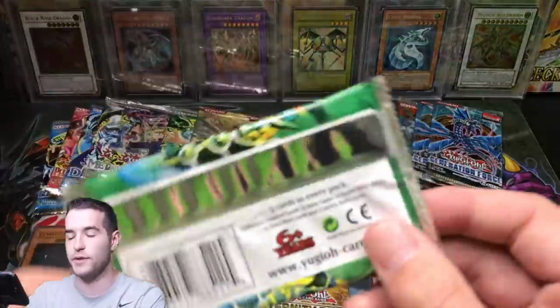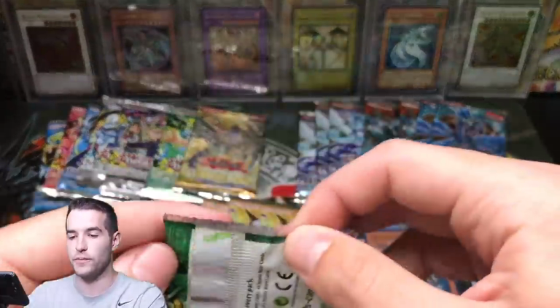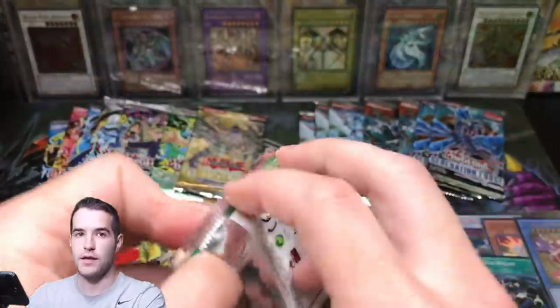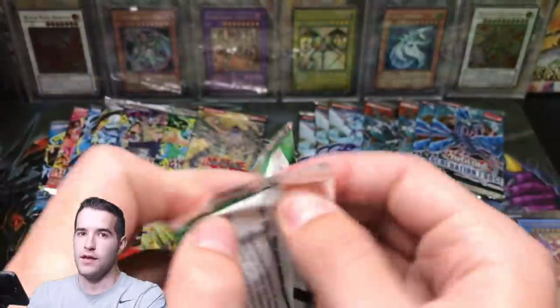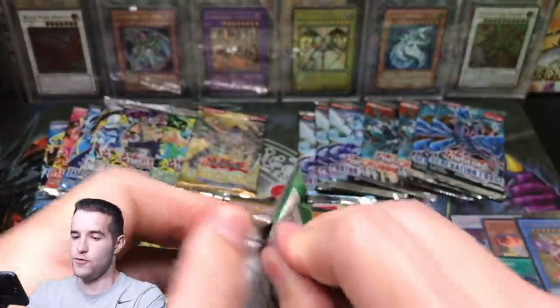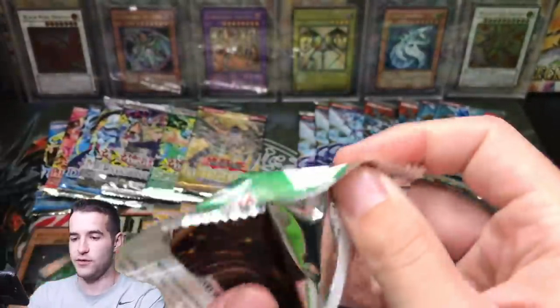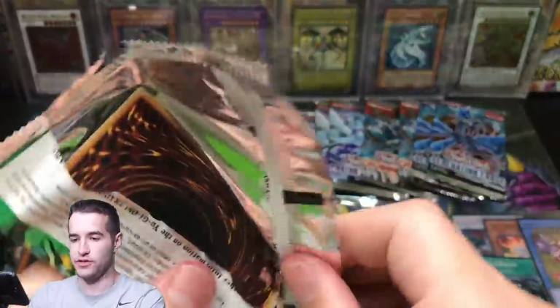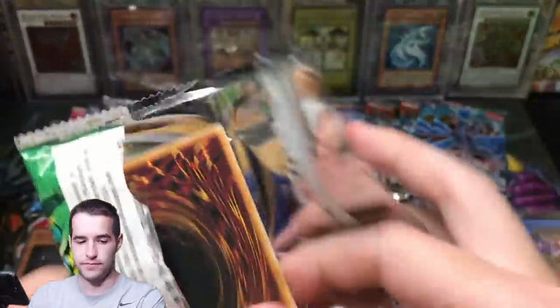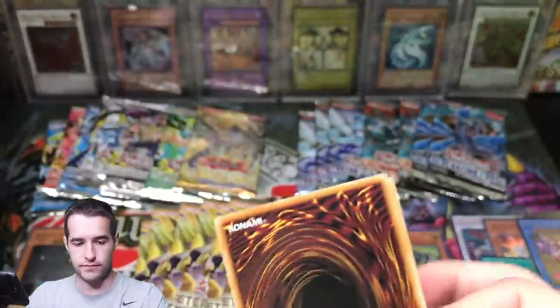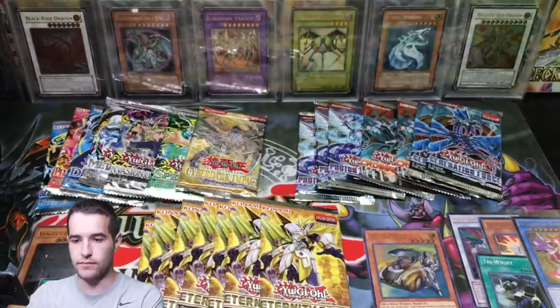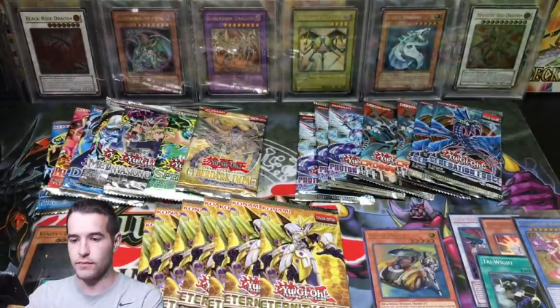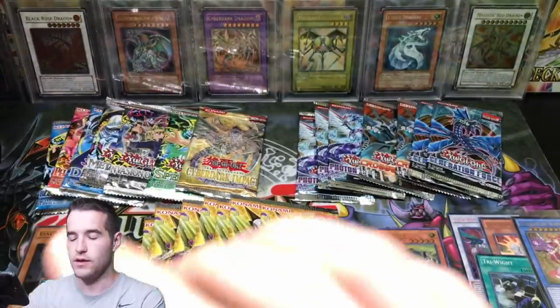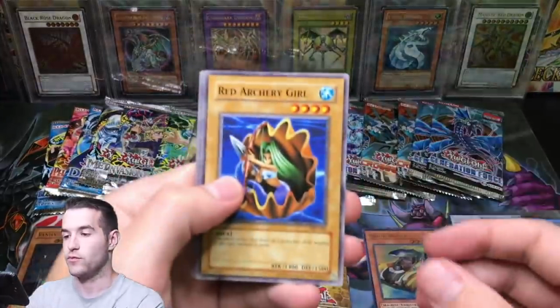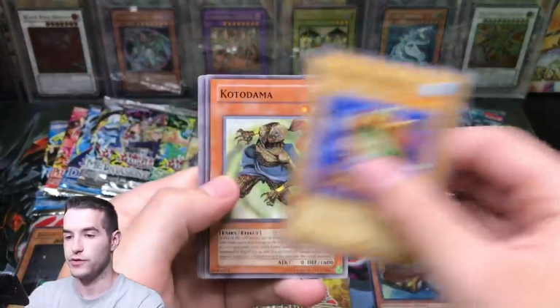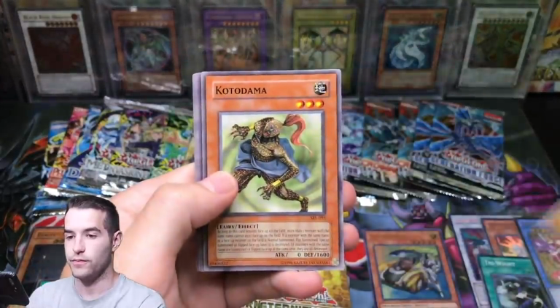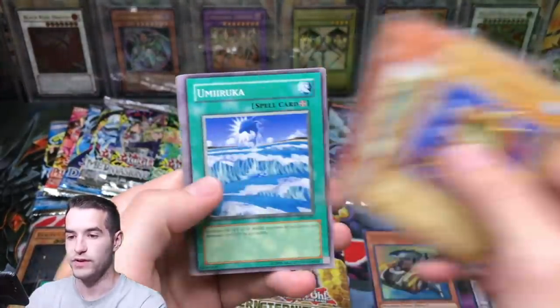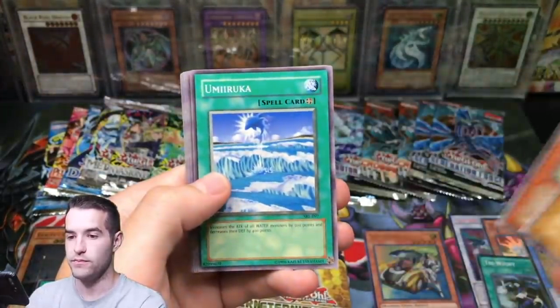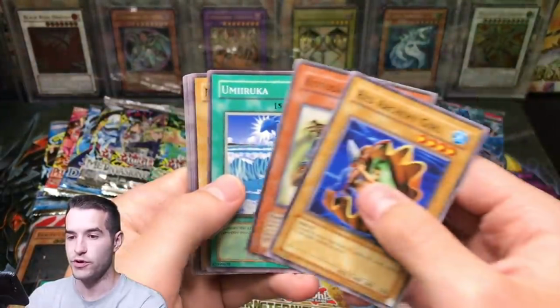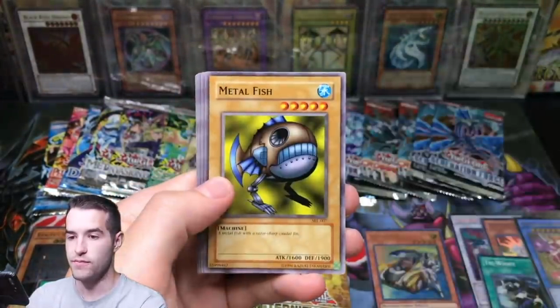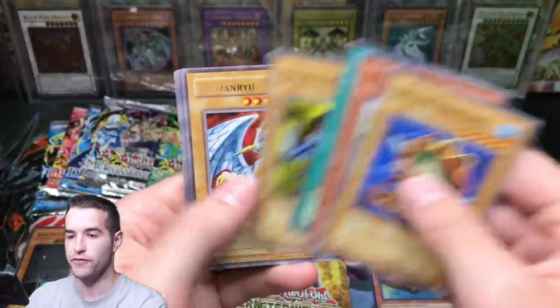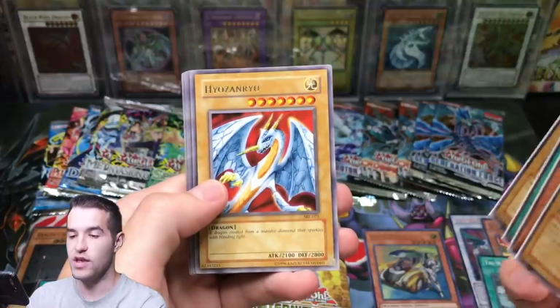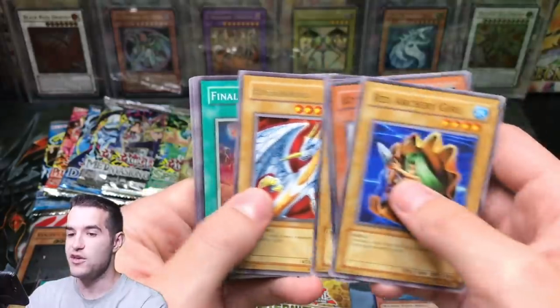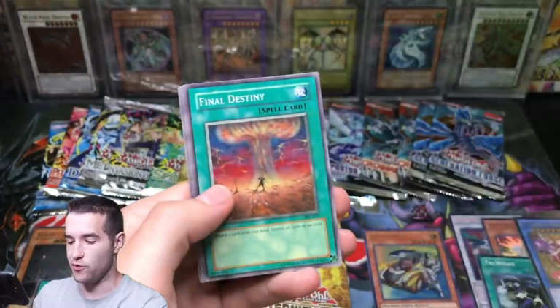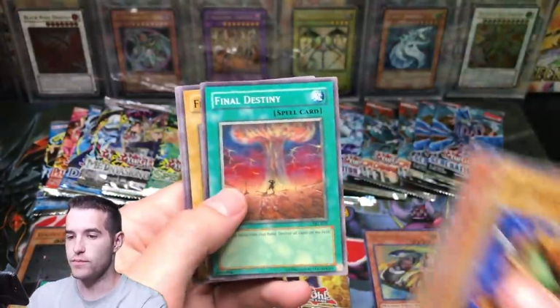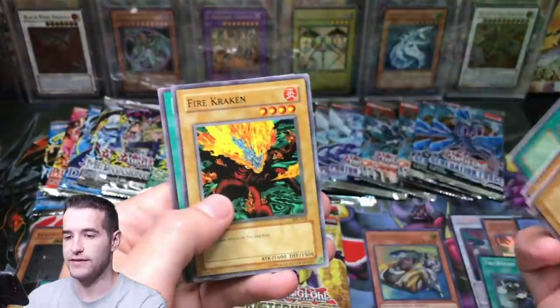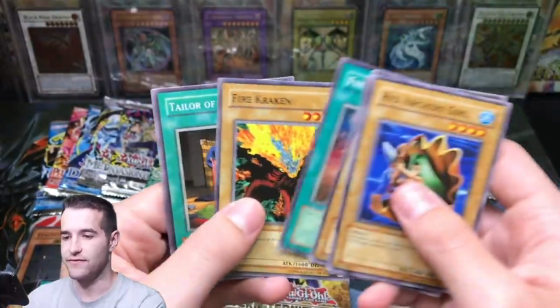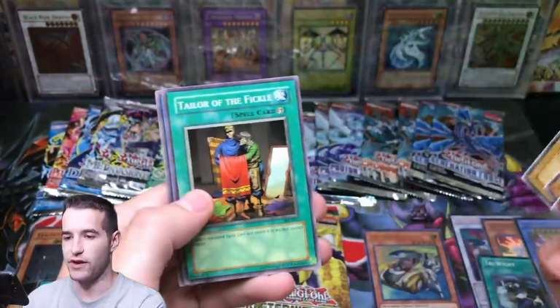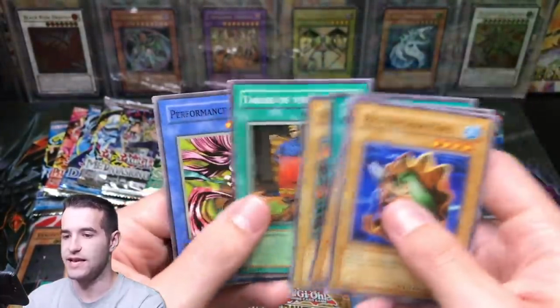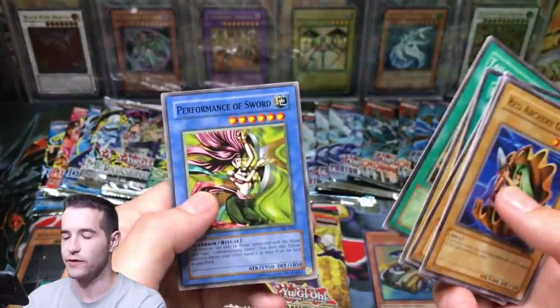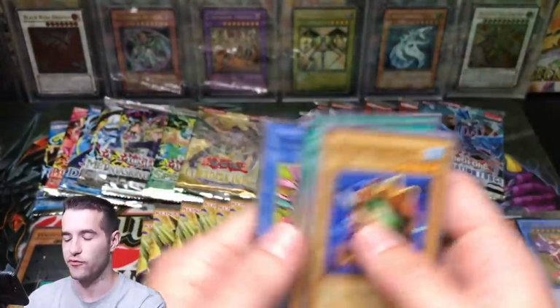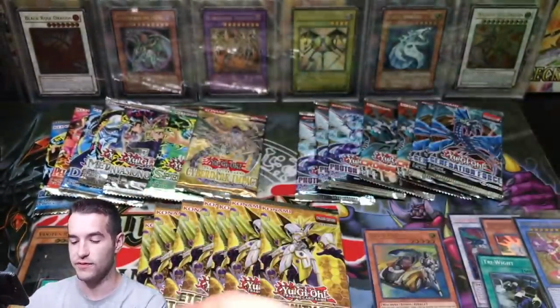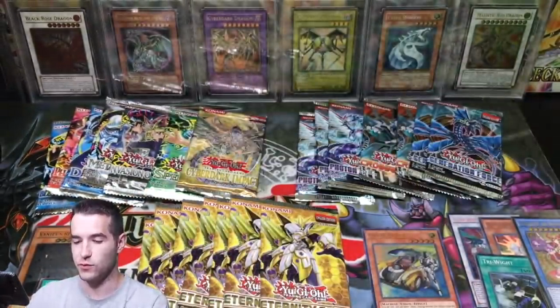Another Spell Ruler — let's get it, Relinquished. Red Archery Girl, Kotodama, Imakuri, Metalfish, Heozenru, Final Destiny, Firecracken, Taylor the Fickle, and Performance of the Sword.